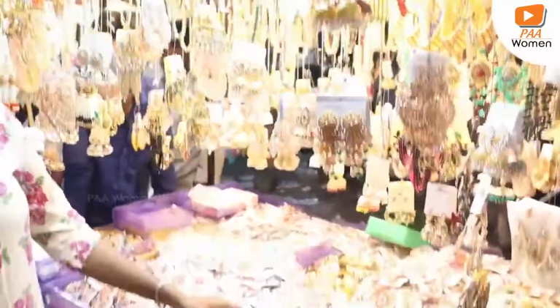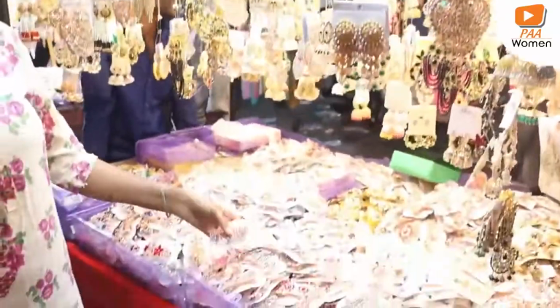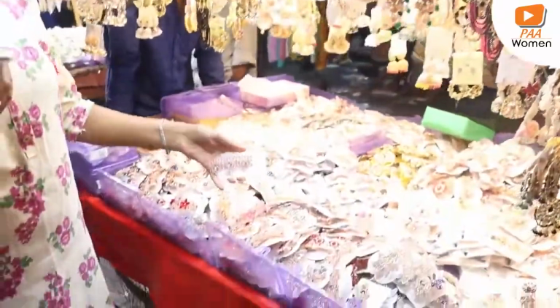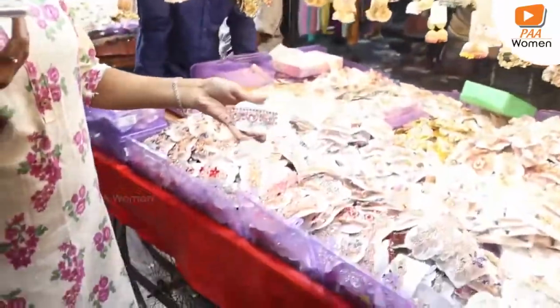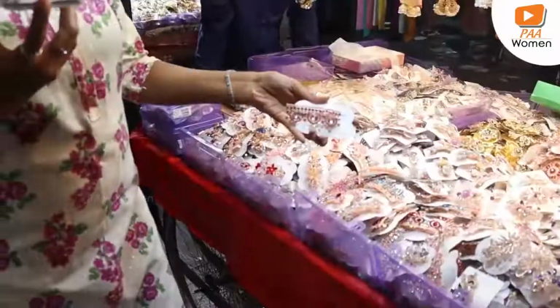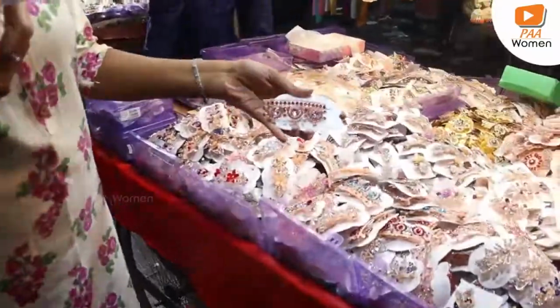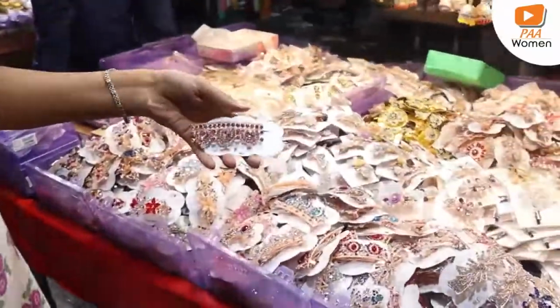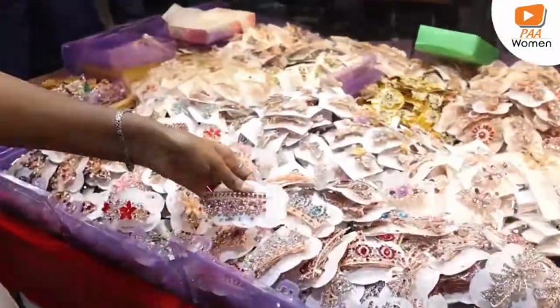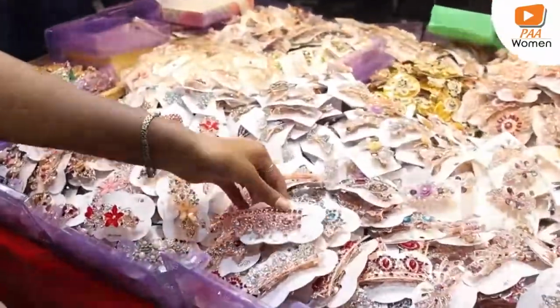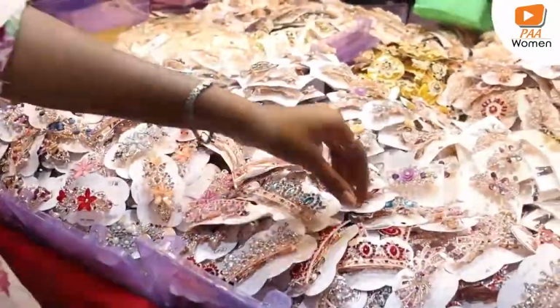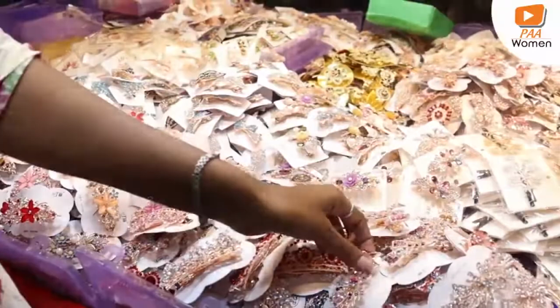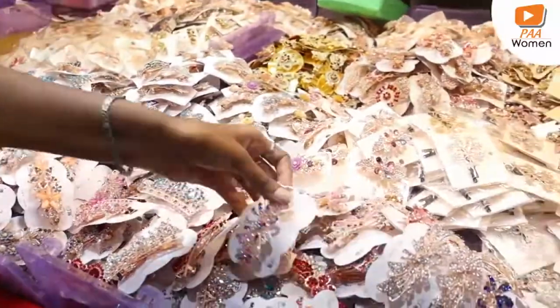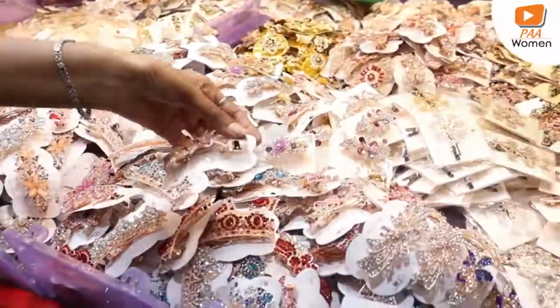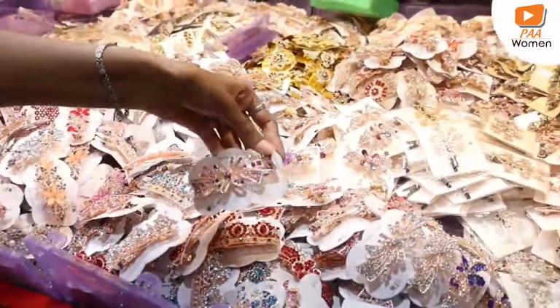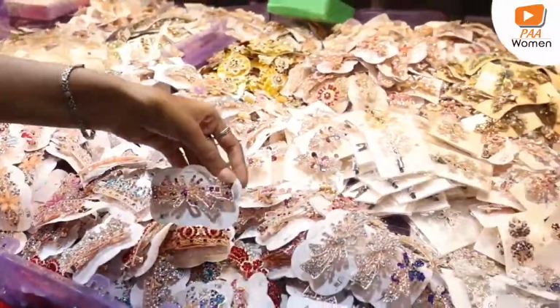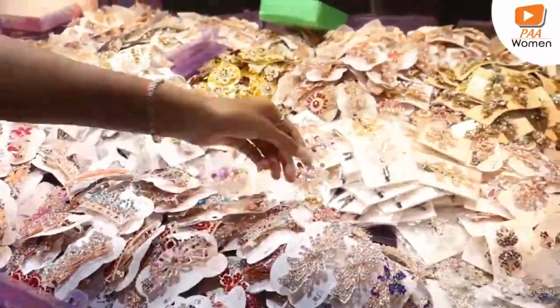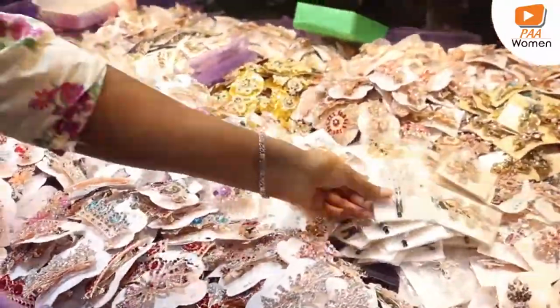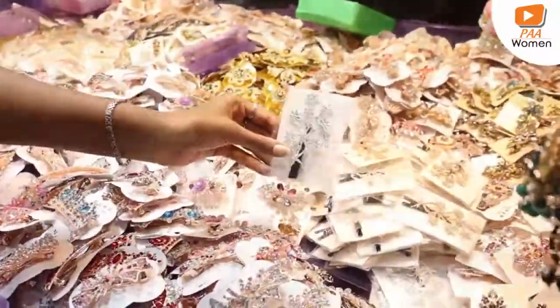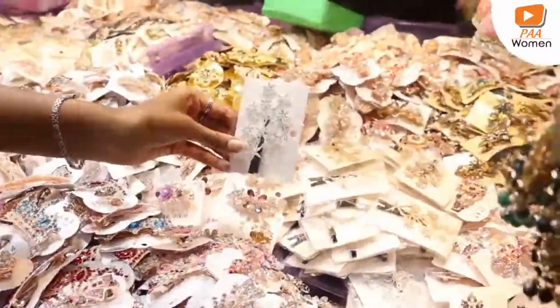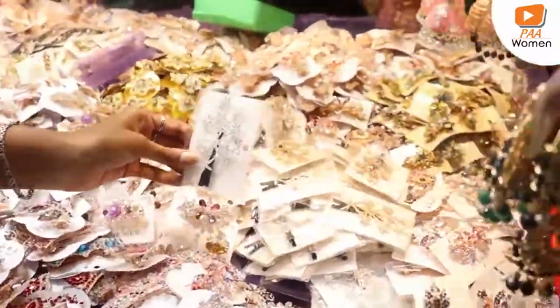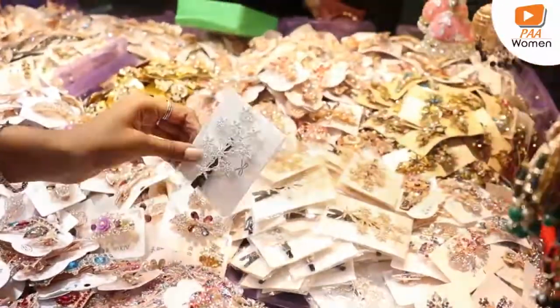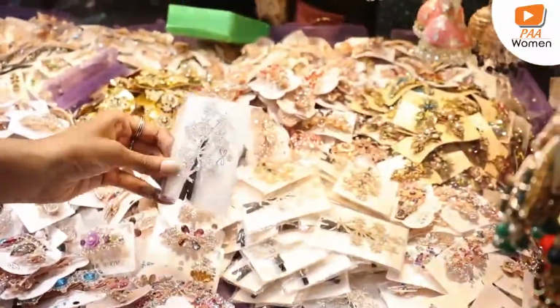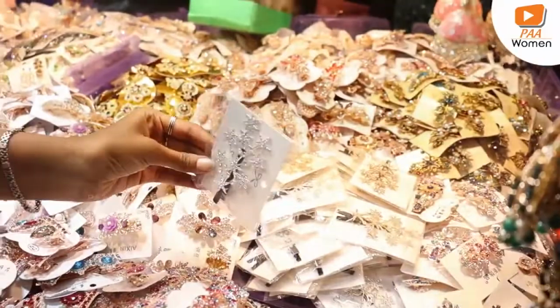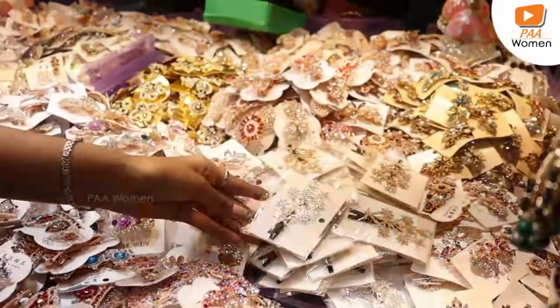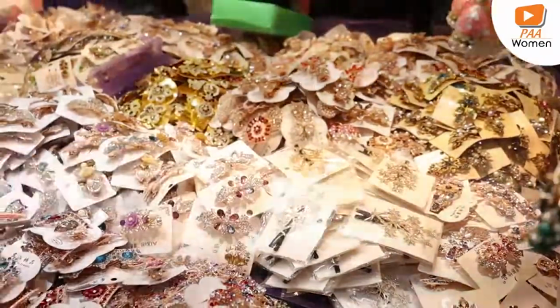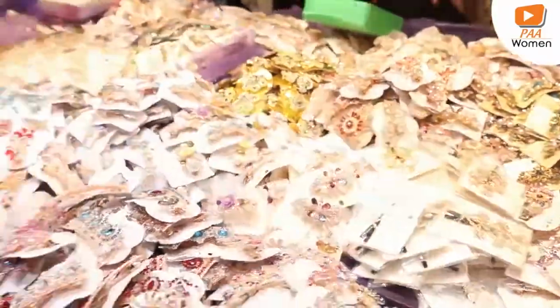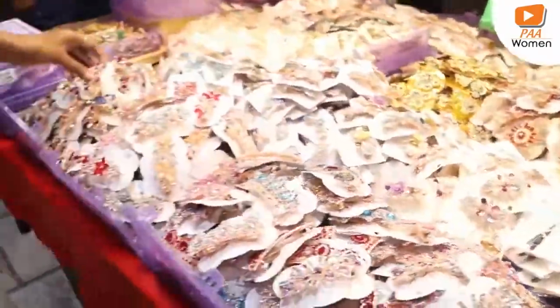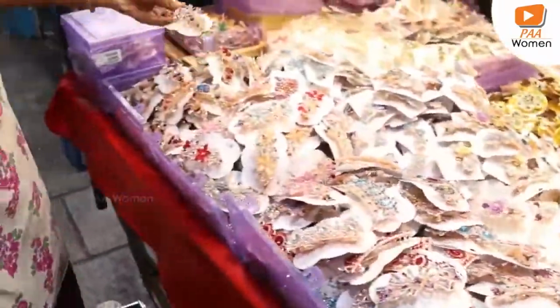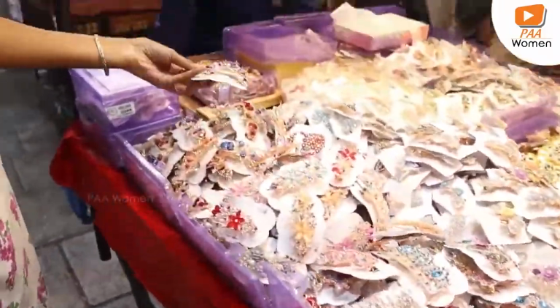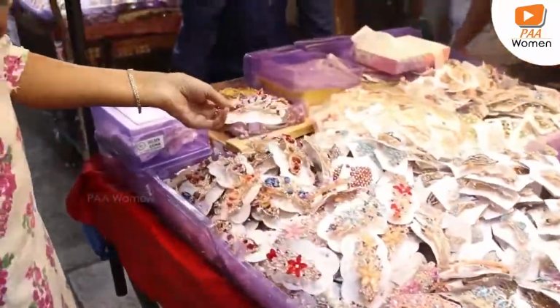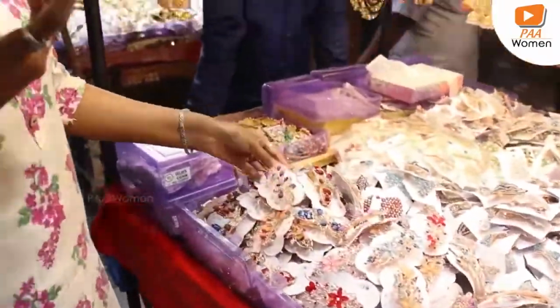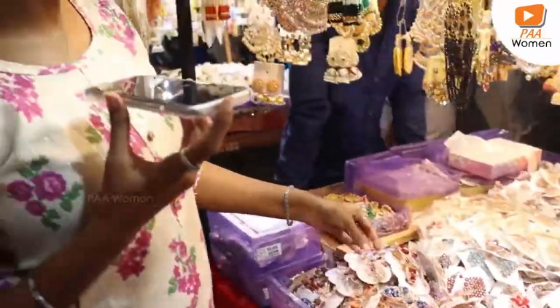I'm going to wear a mask, and I have to wear a mask. I visited my mom's hands. I've also added clipped. 1 rupee, doing 3 rupees. I want it? 50 rupees? Only 50 rupees.